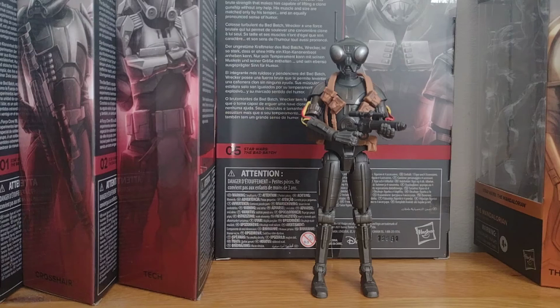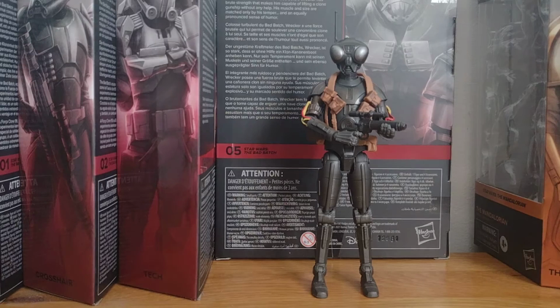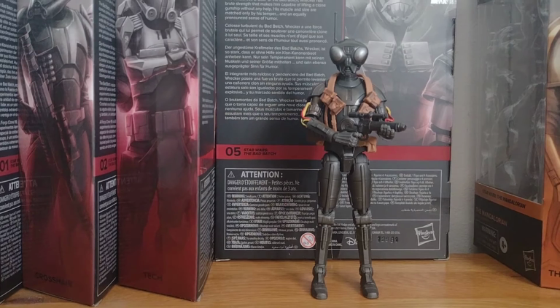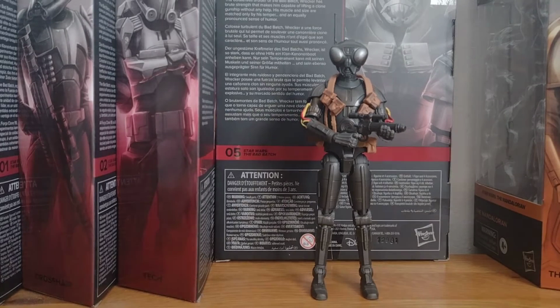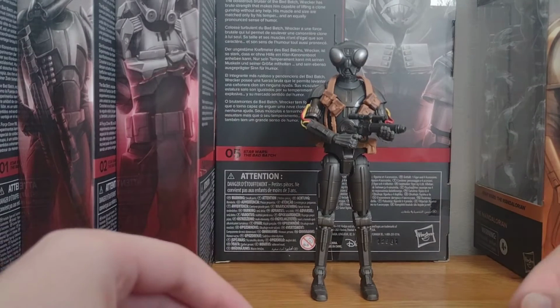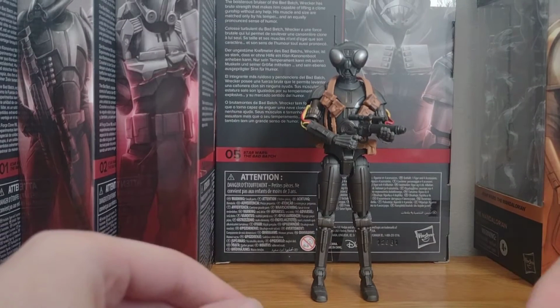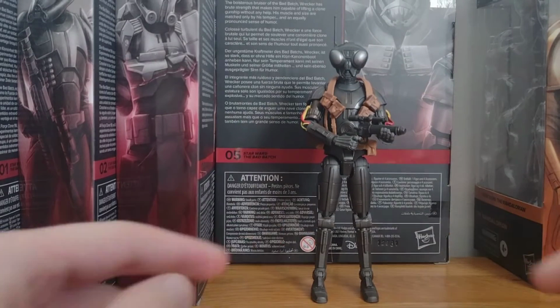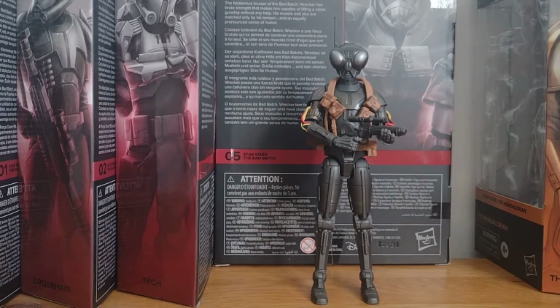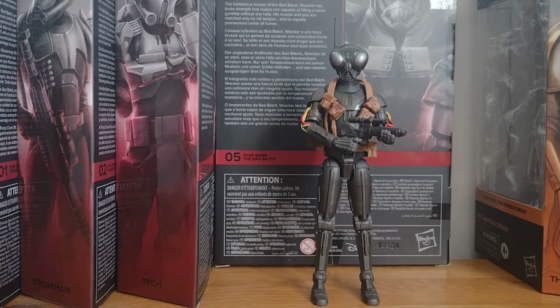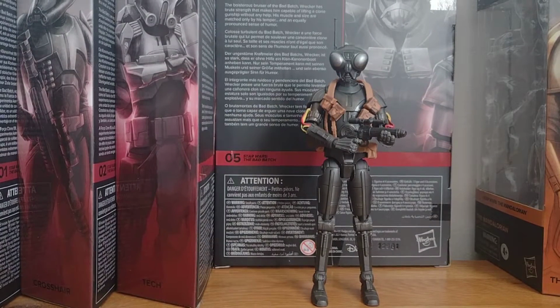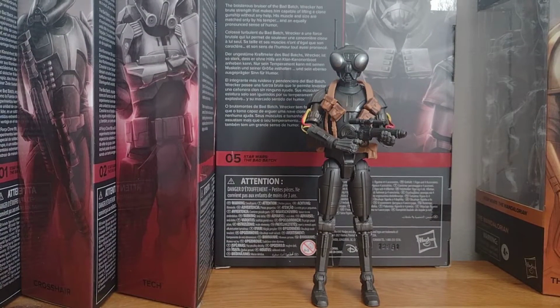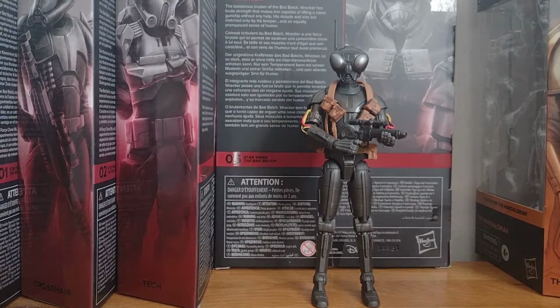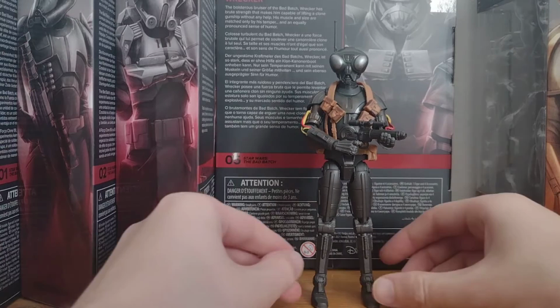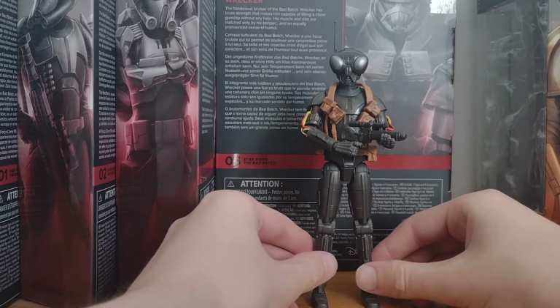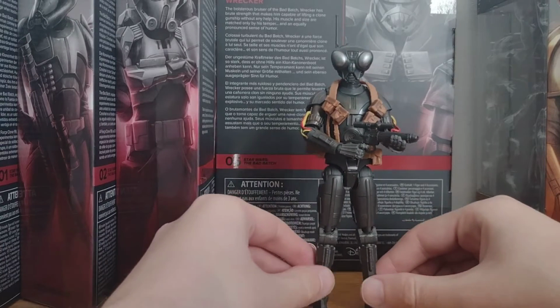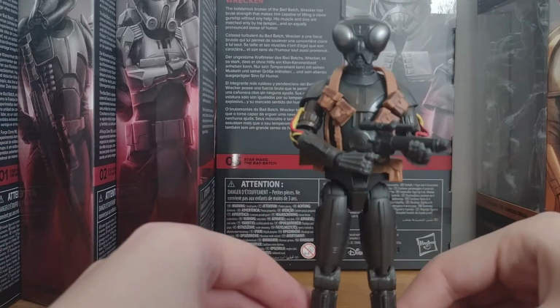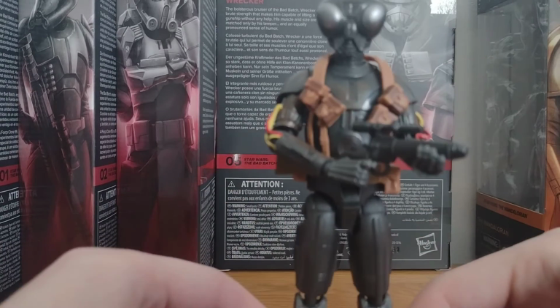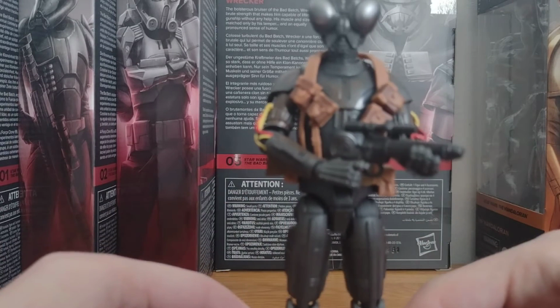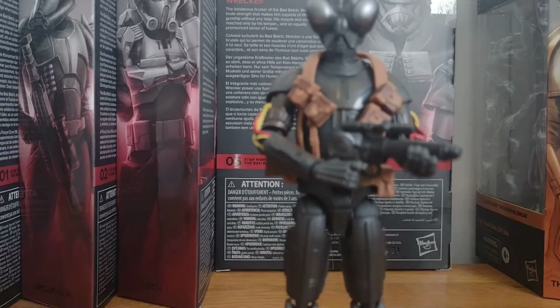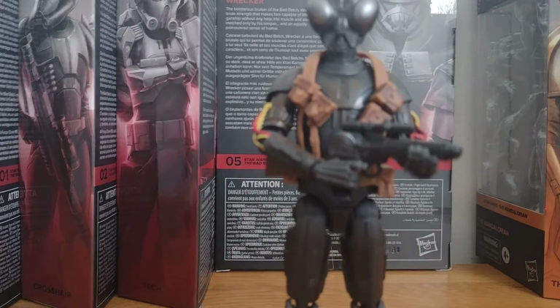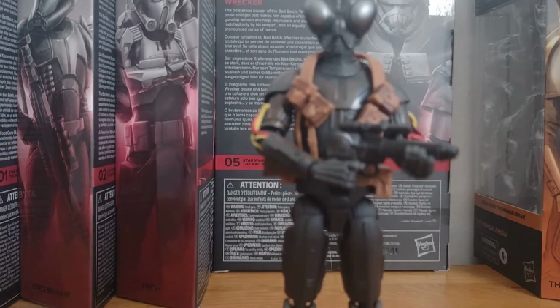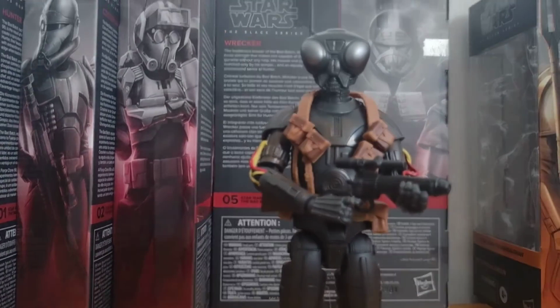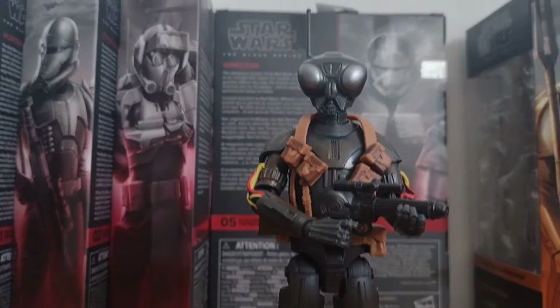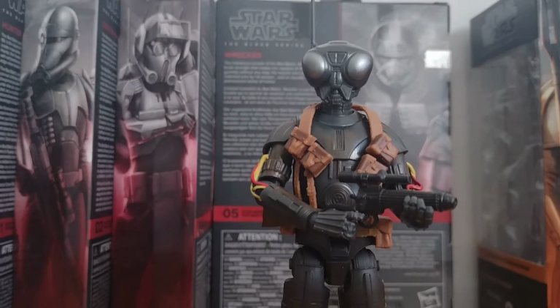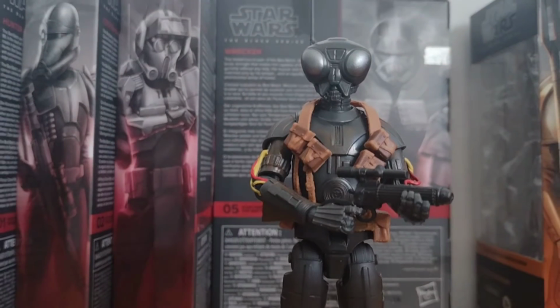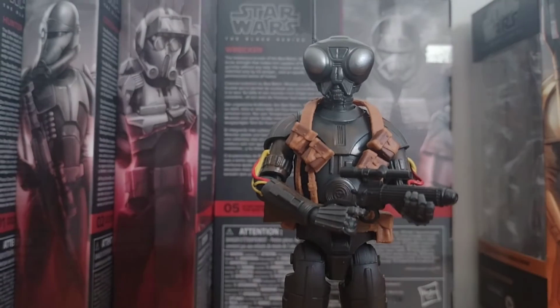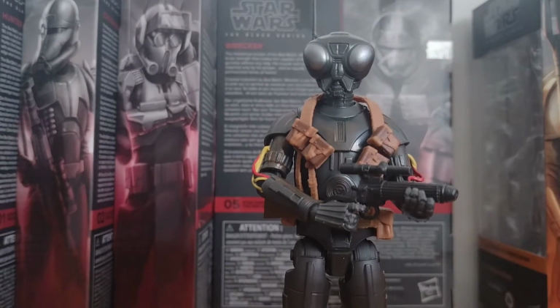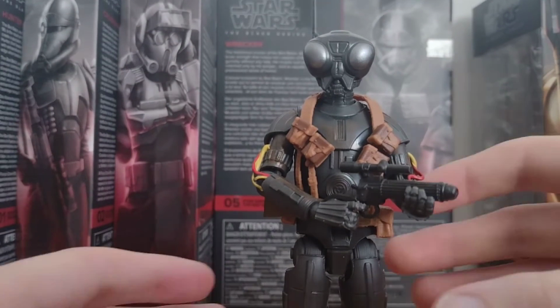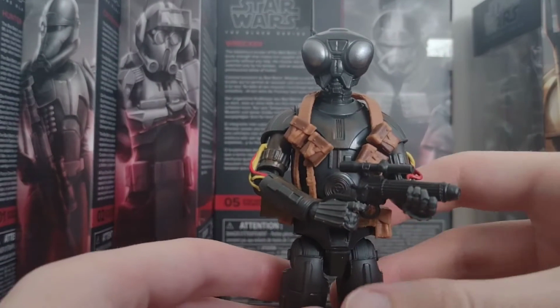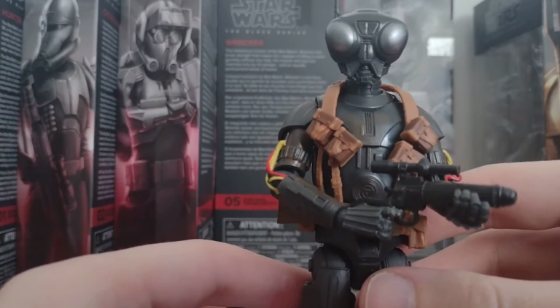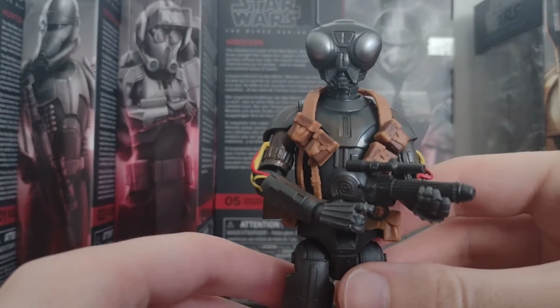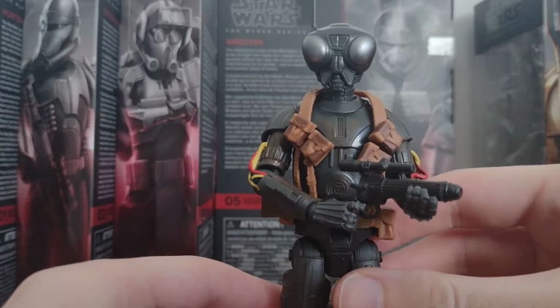Hi guys, I'm doing a video on Xero here. Let me just get into it then — bring it a bit closer so there's like the head of him.